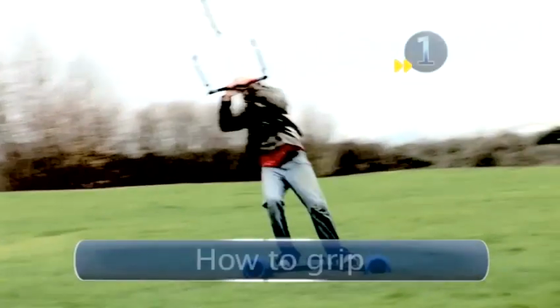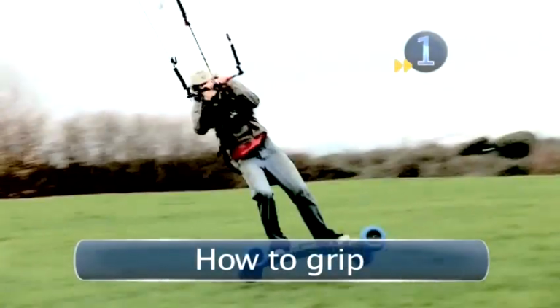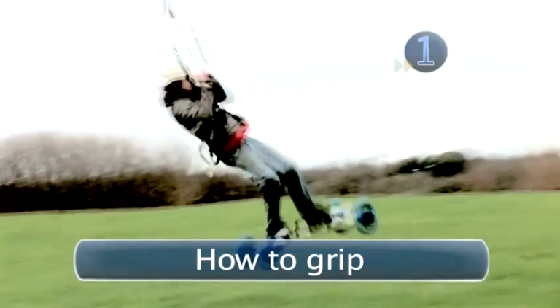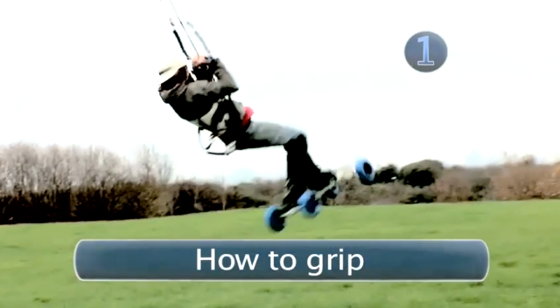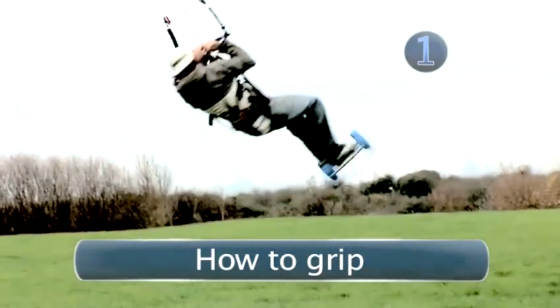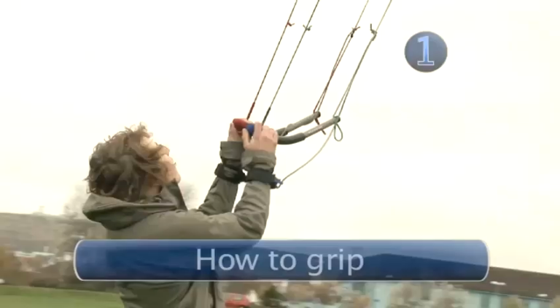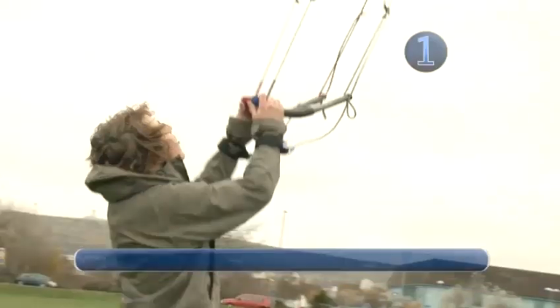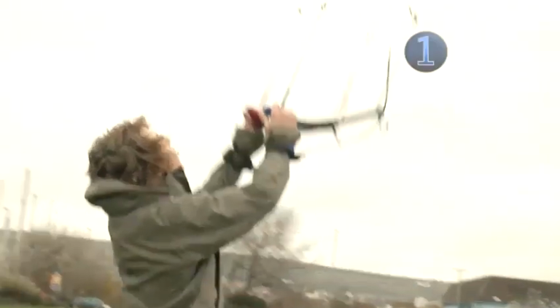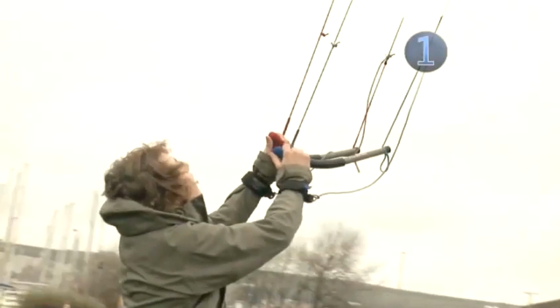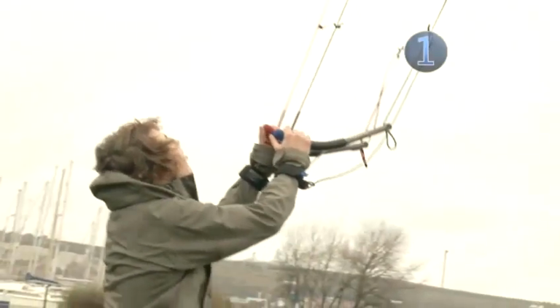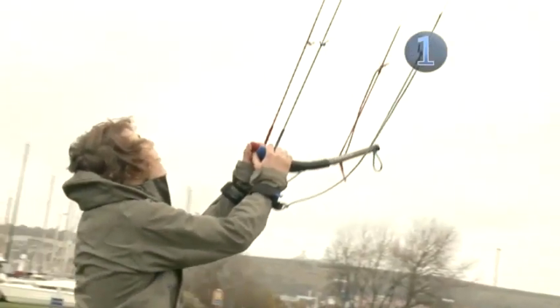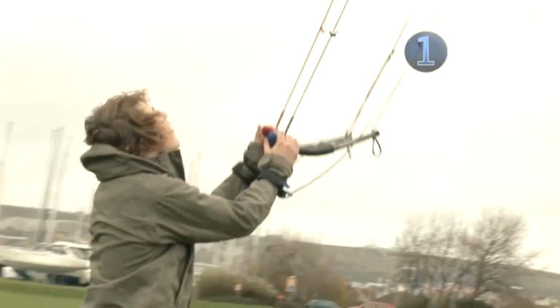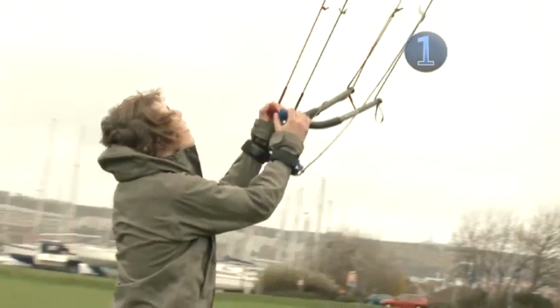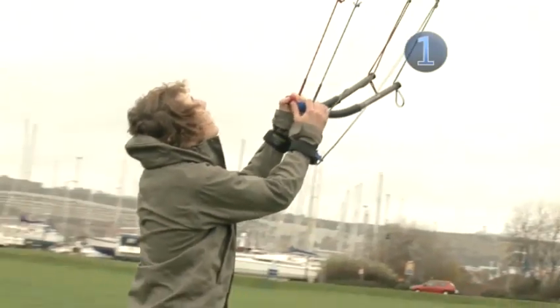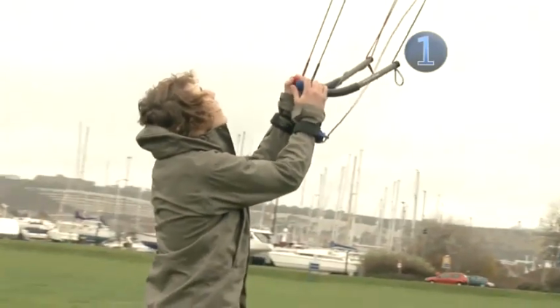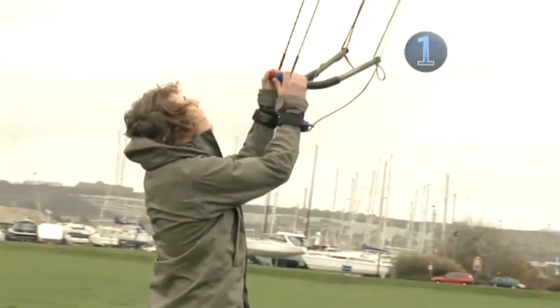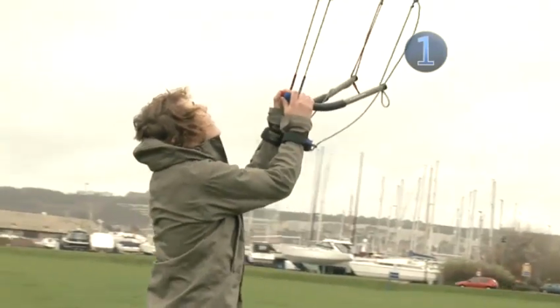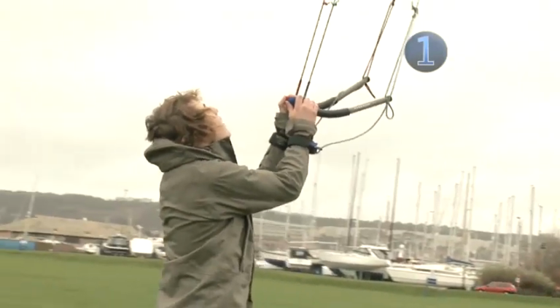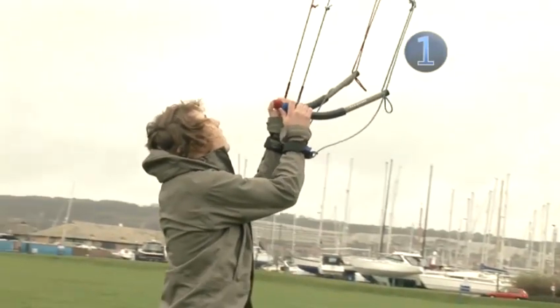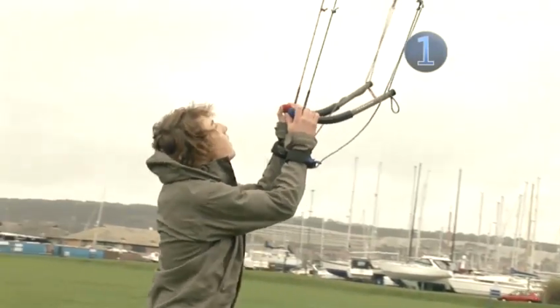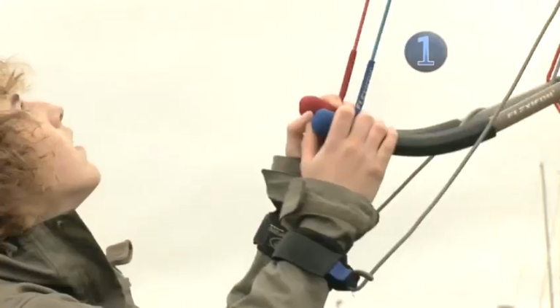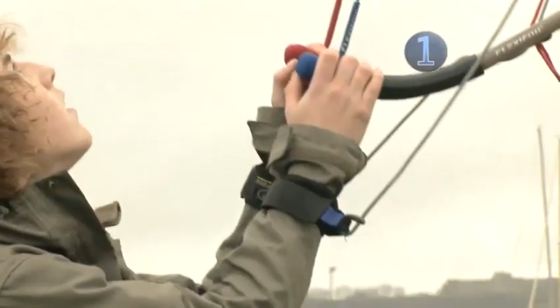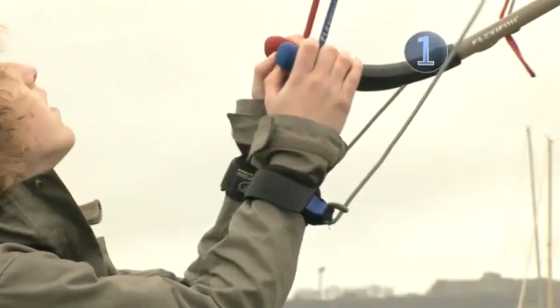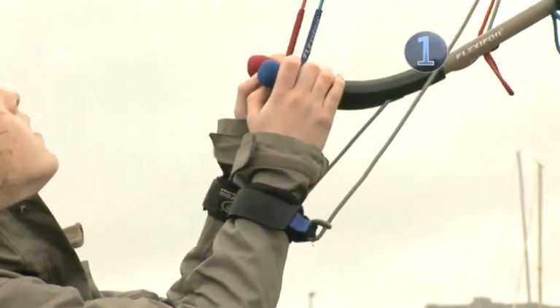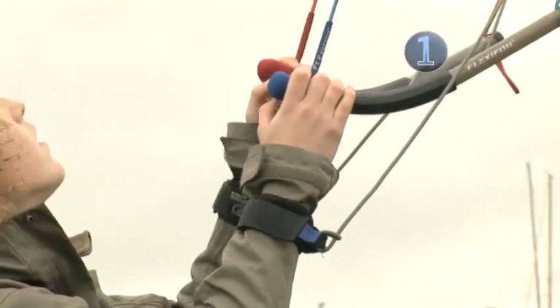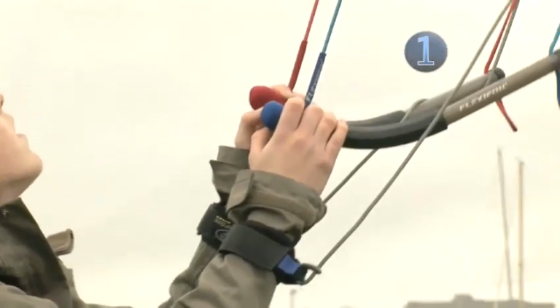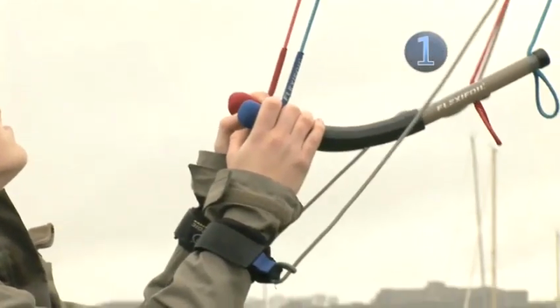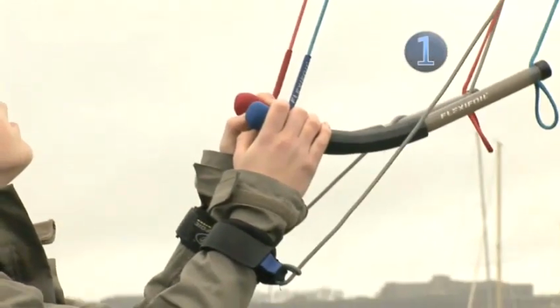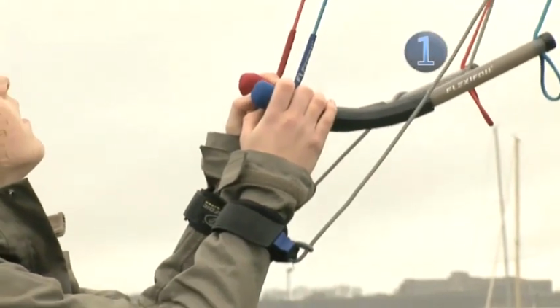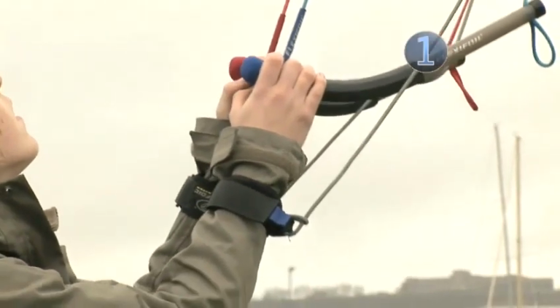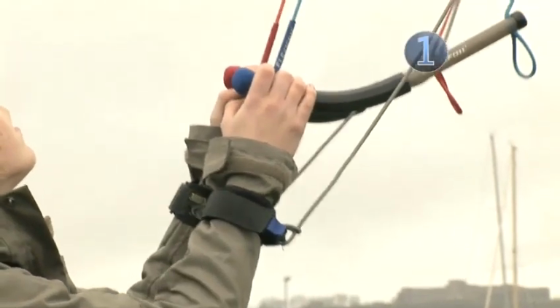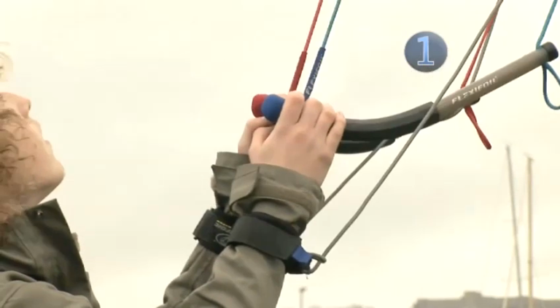Step one: how to grip. When using the twin handles on your kite you need to make sure you are holding them correctly. Place the line between your fore and middle finger when gripping the handle.